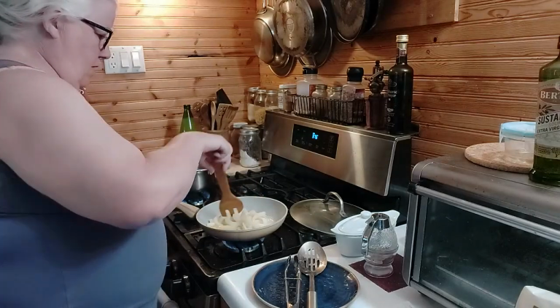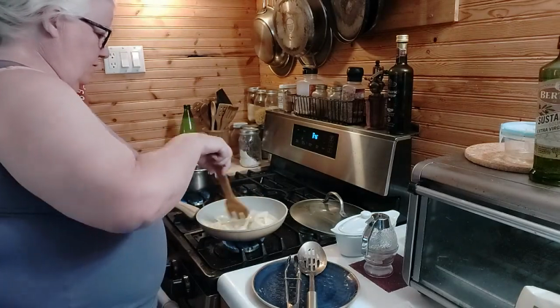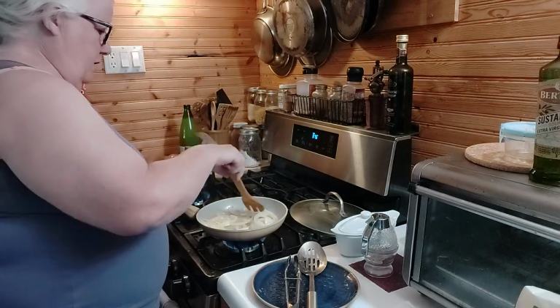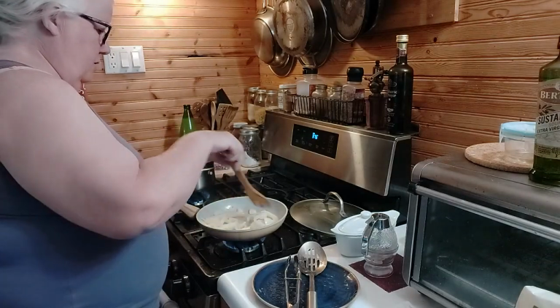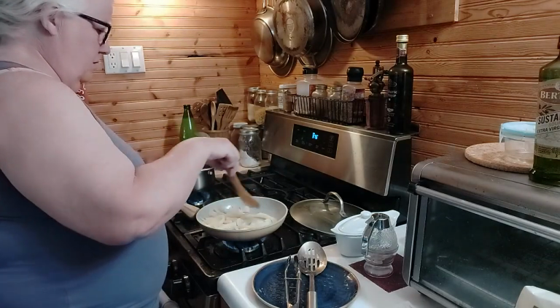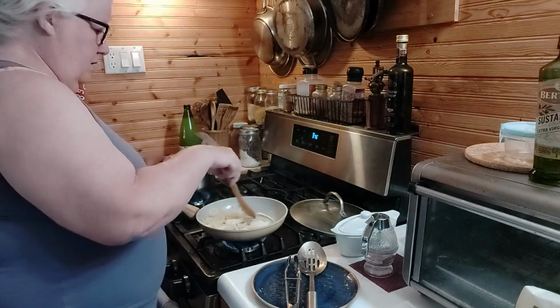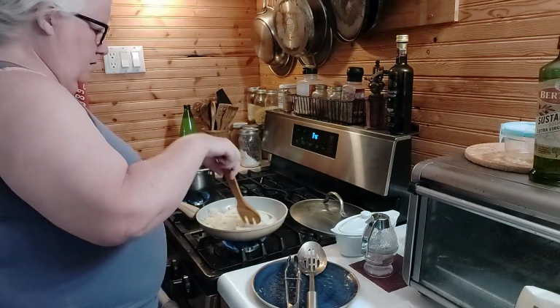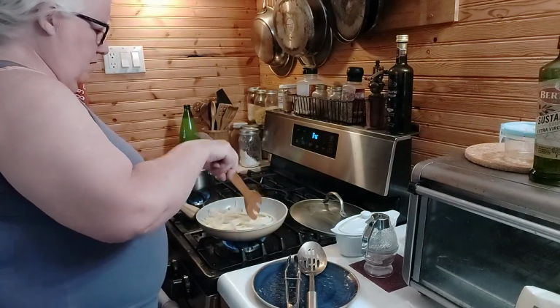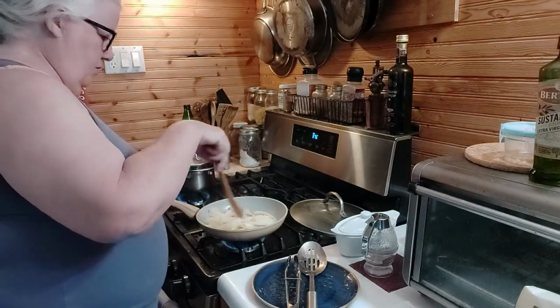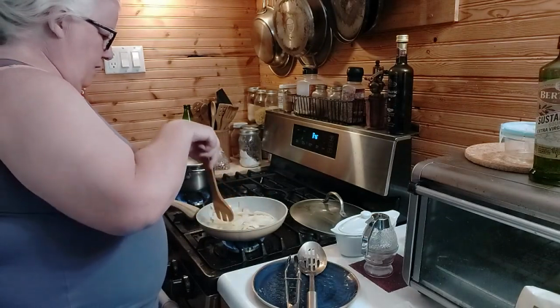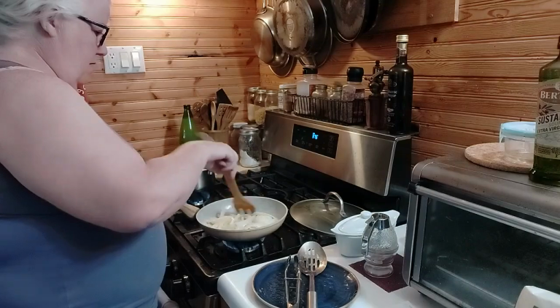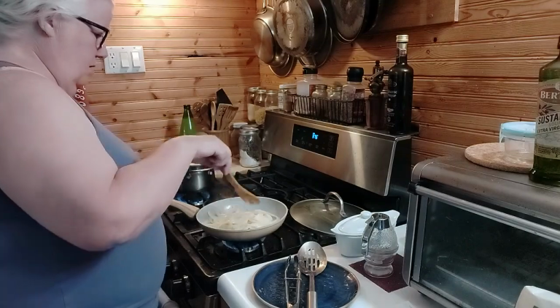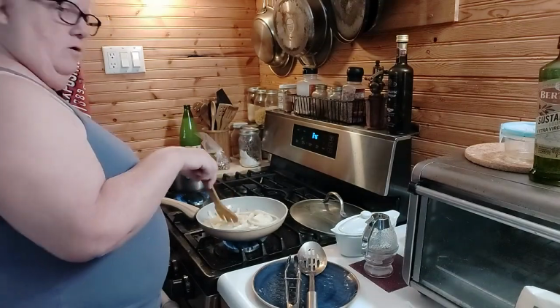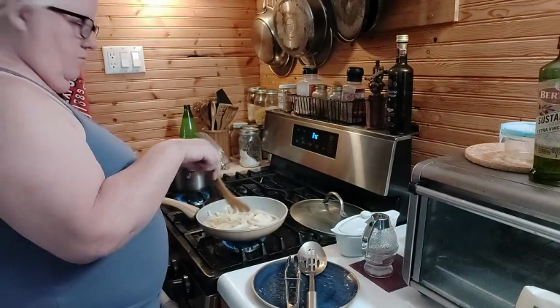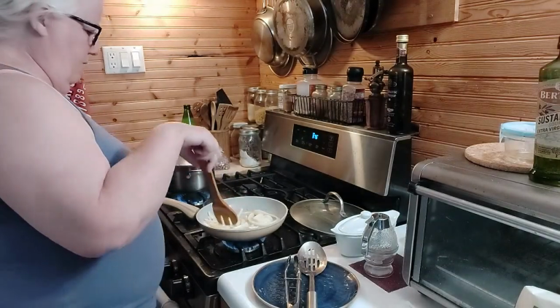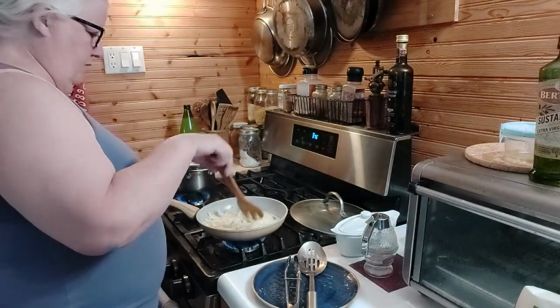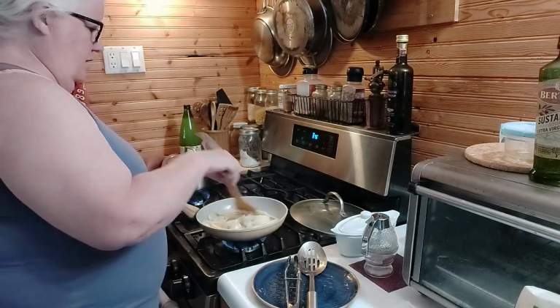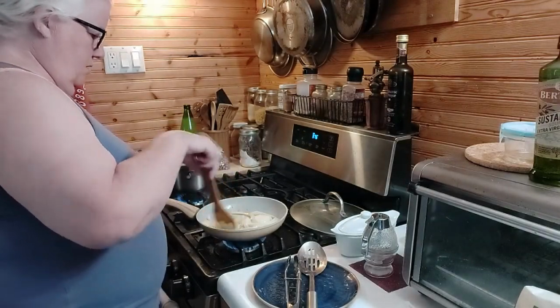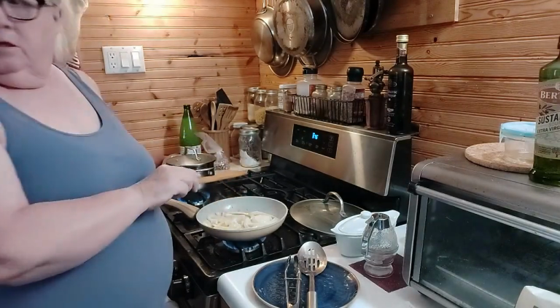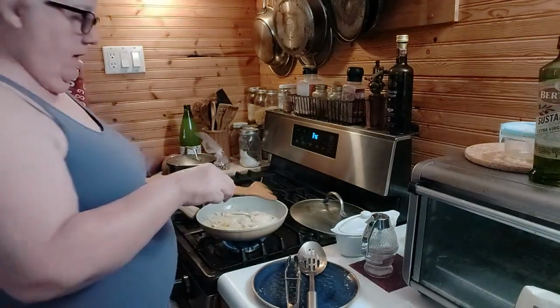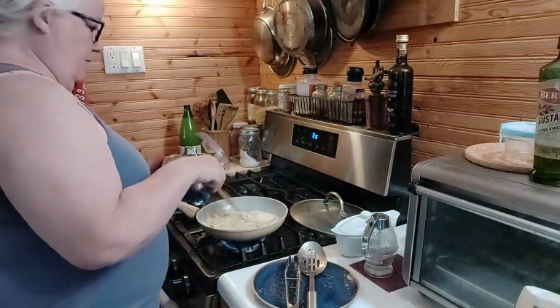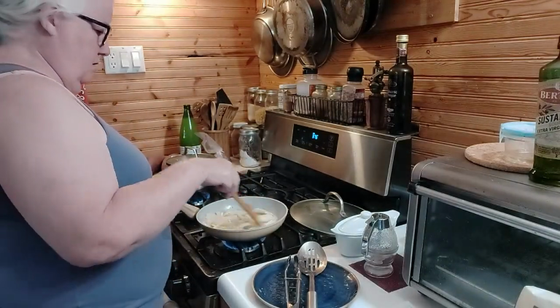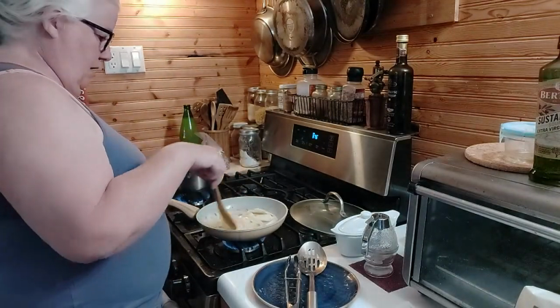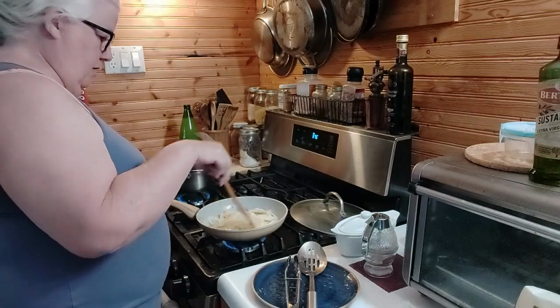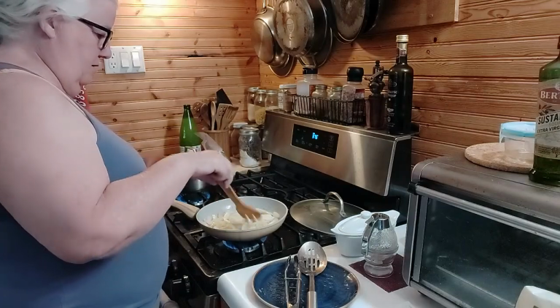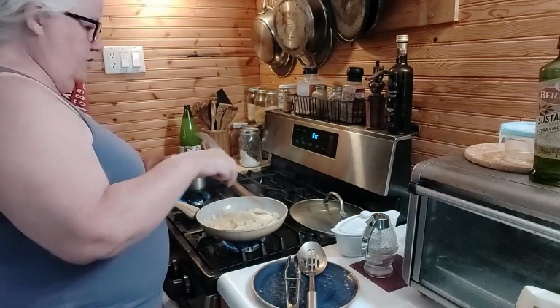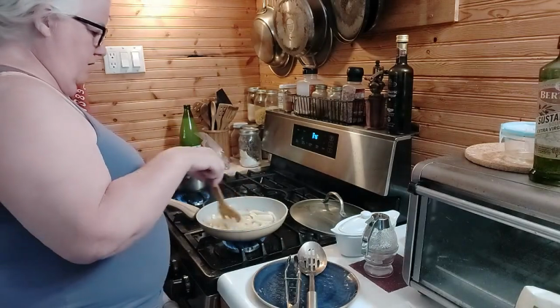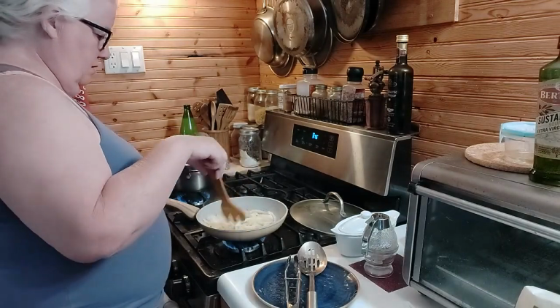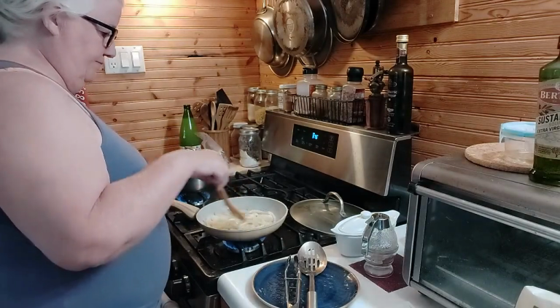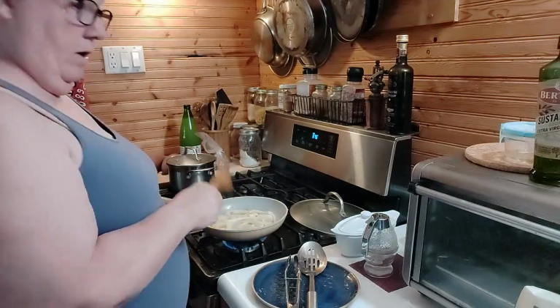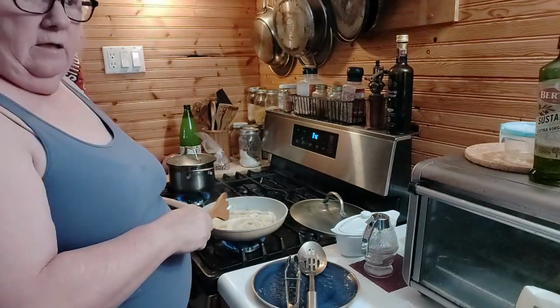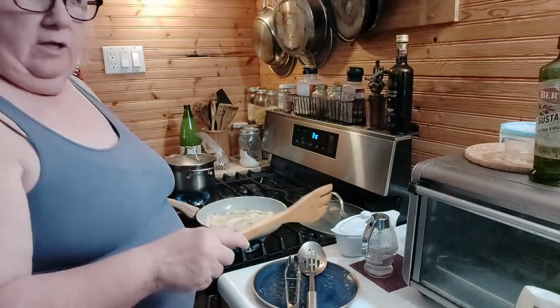All right, now we've got some salt in here. This is a sweet onion — or actually, I'm not sure anymore, it might just be a regular onion. I picked this up out in Southwest Michigan on Saturday, along with the chicken breast.